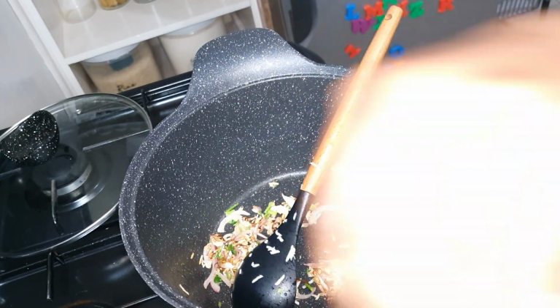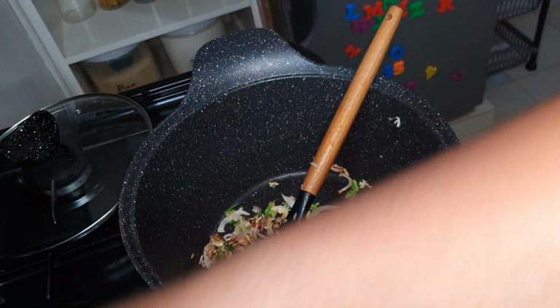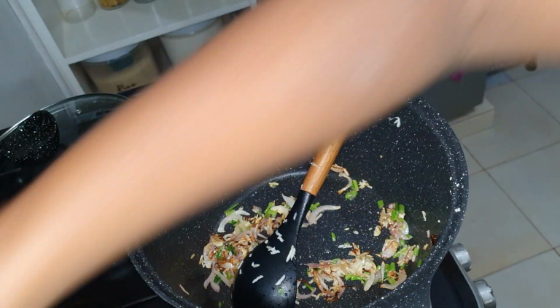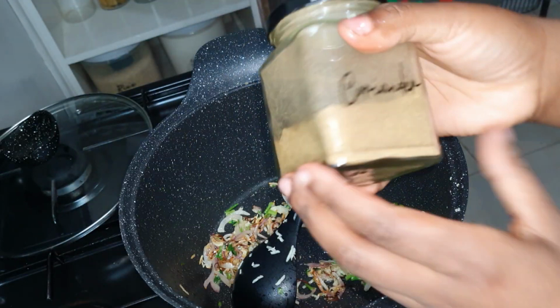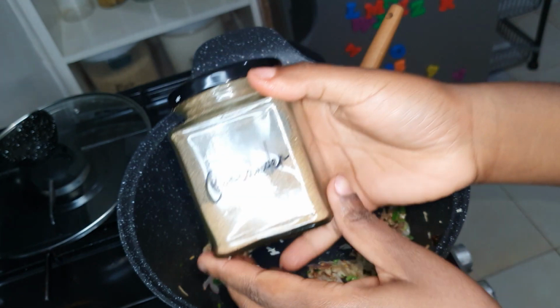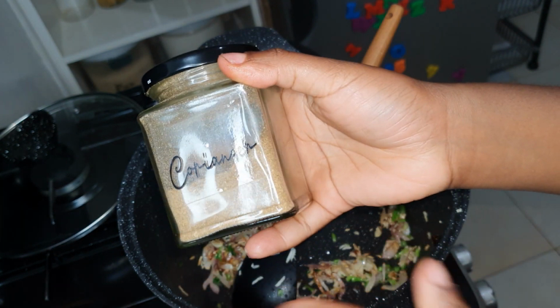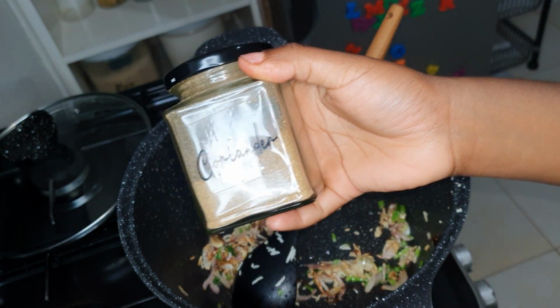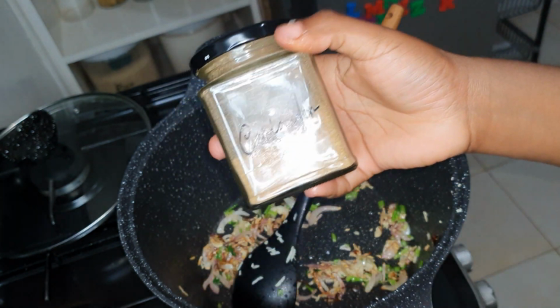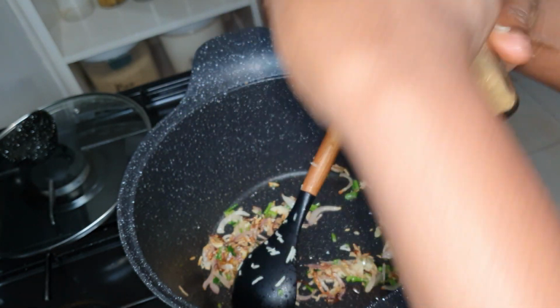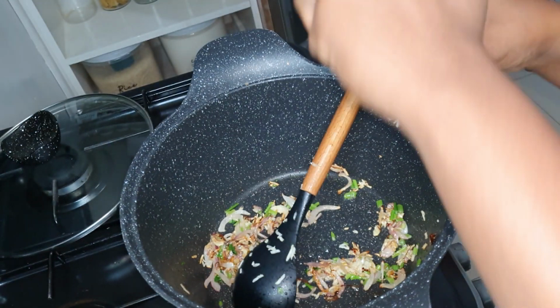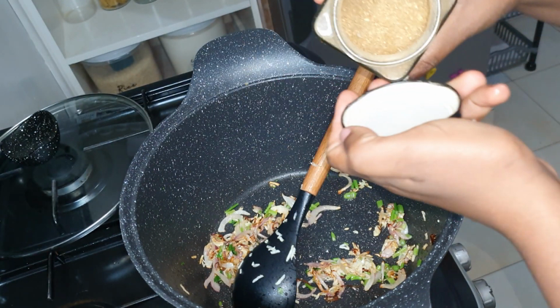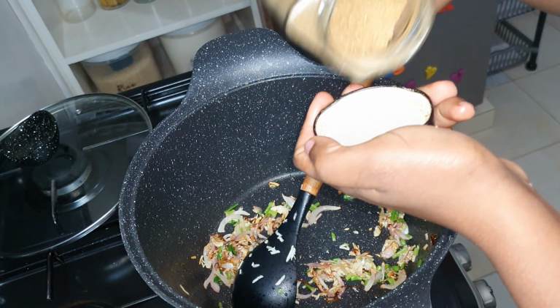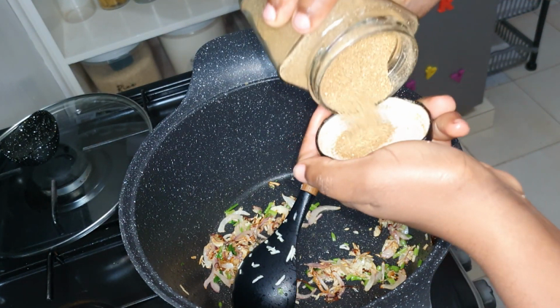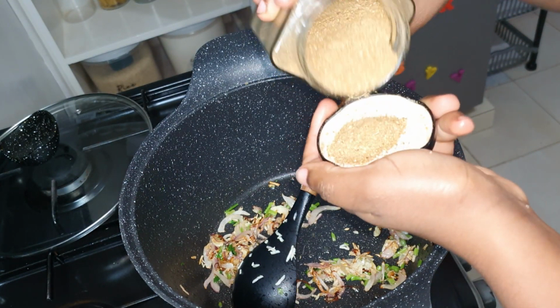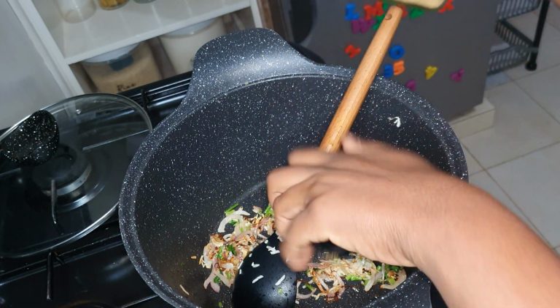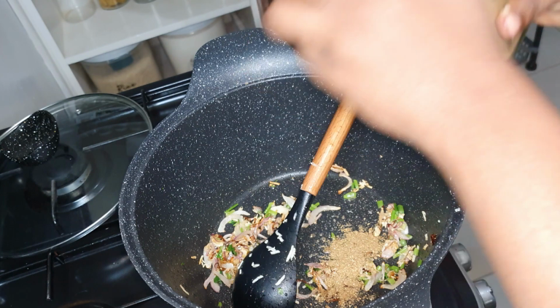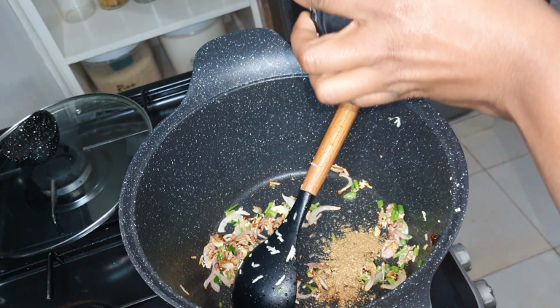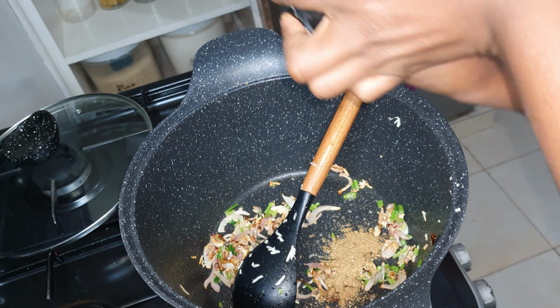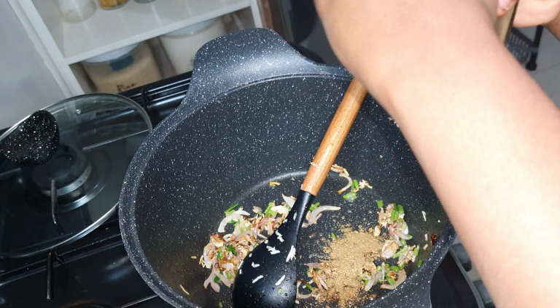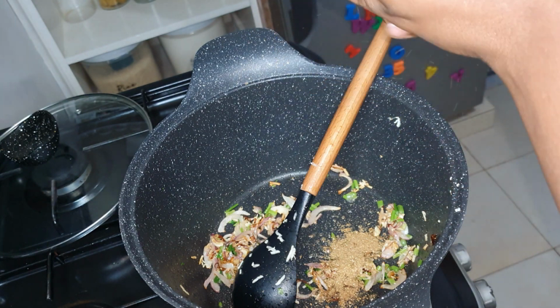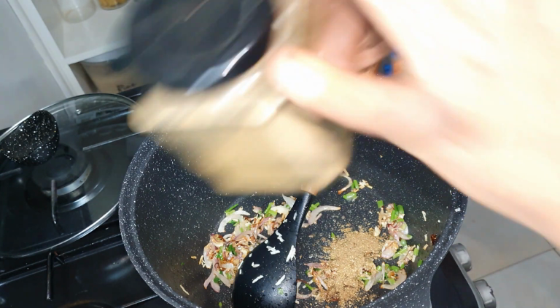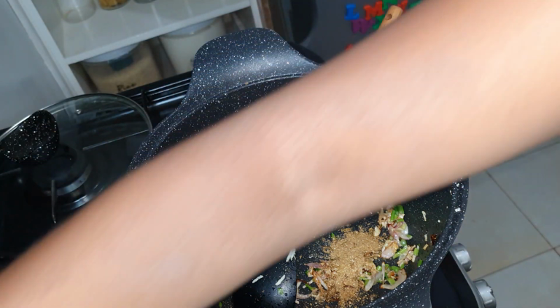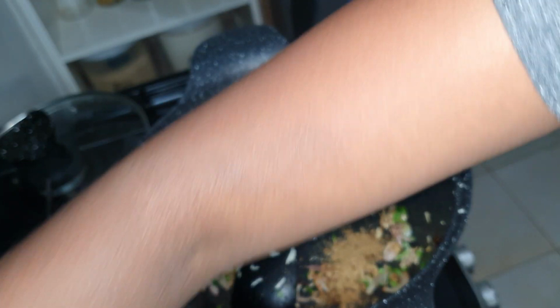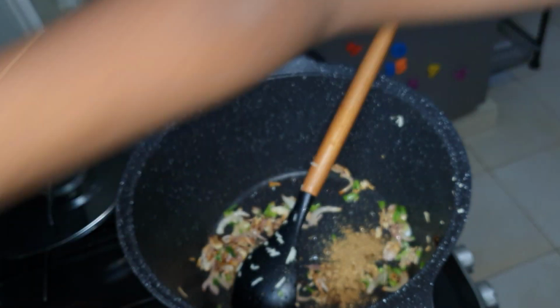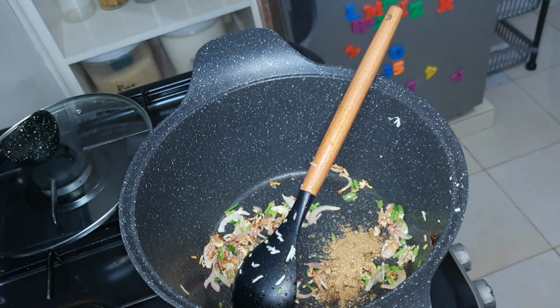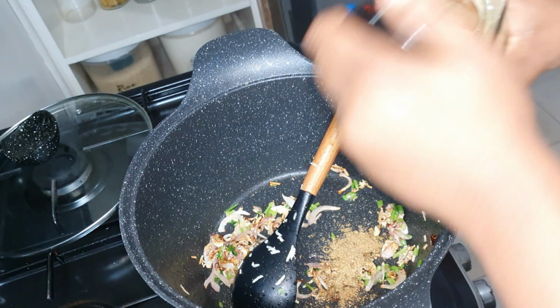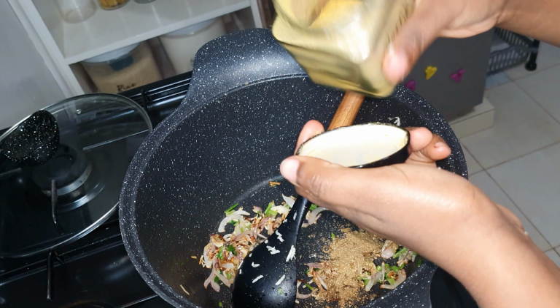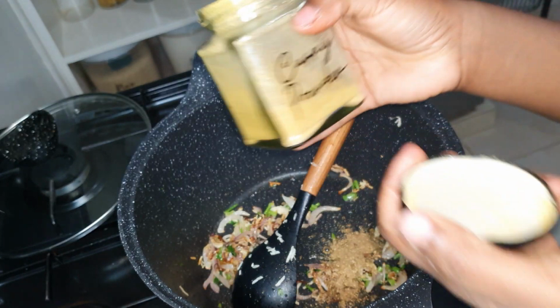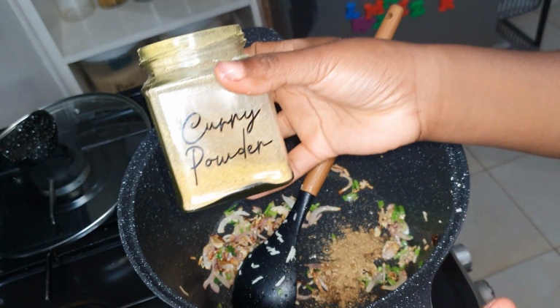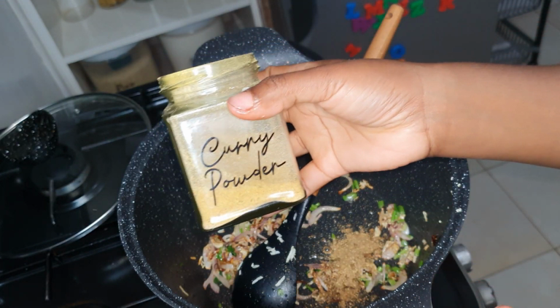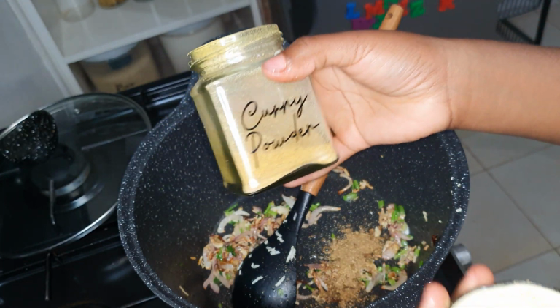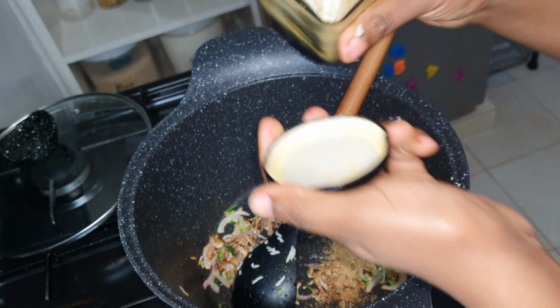The spices I'm using today are coriander powder, cumin powder, and curry powder. I like adding spices to the oil — that way the oil is infused with the spices and it's more fragrant.